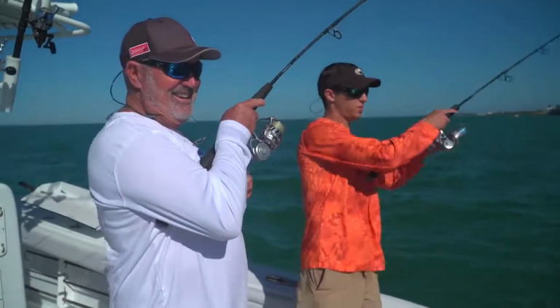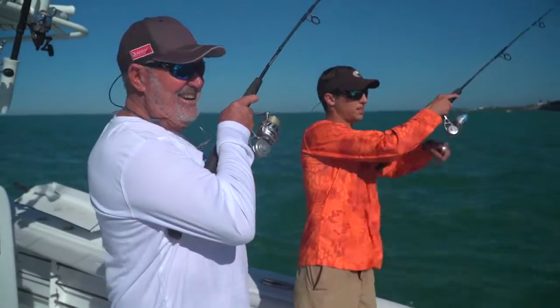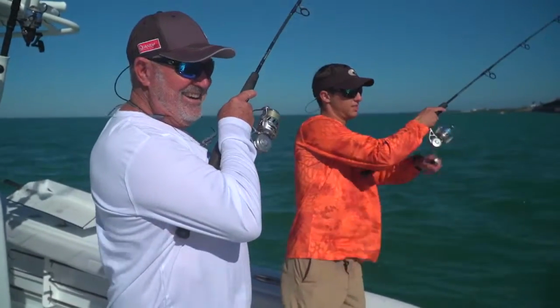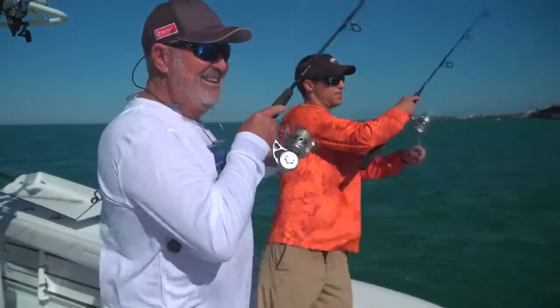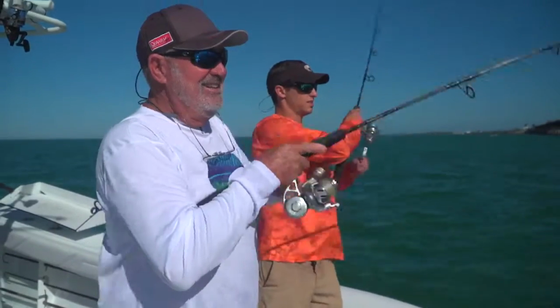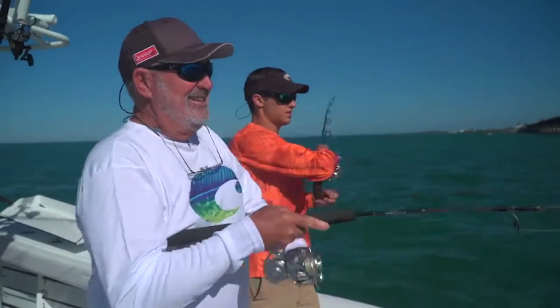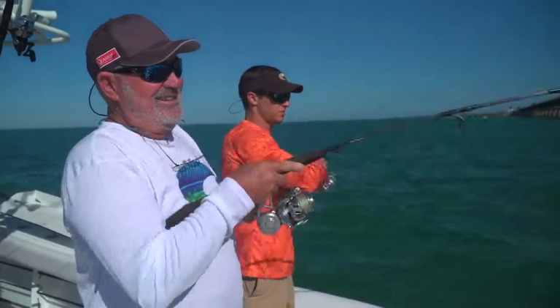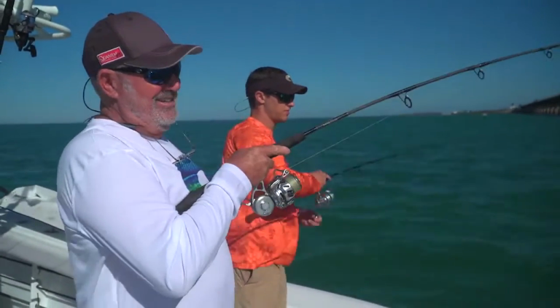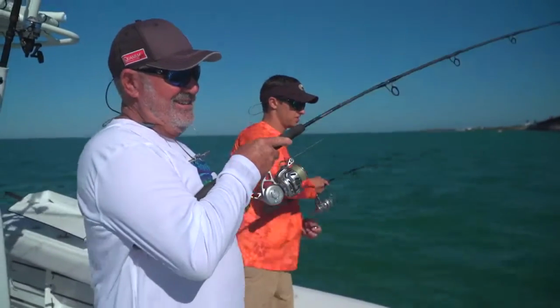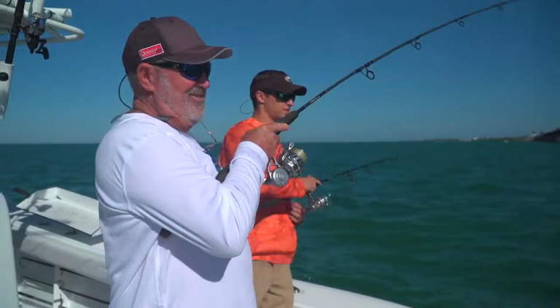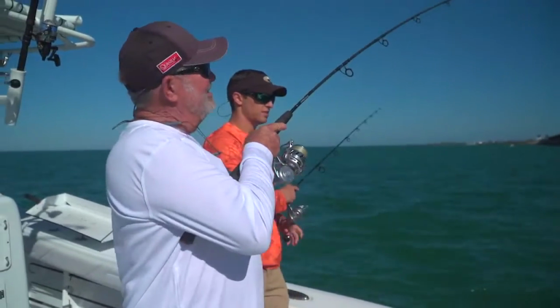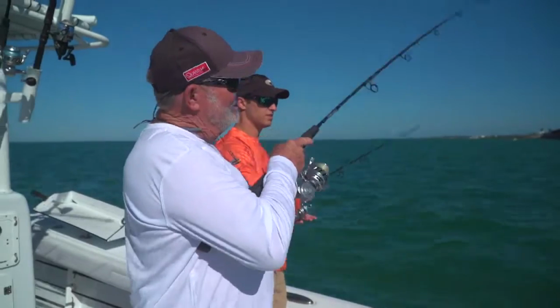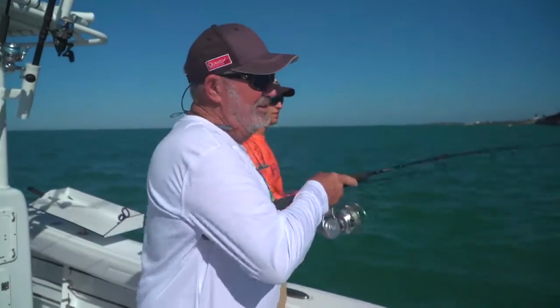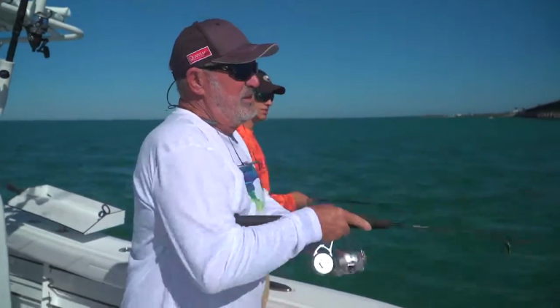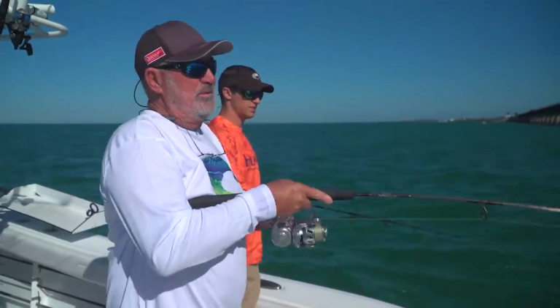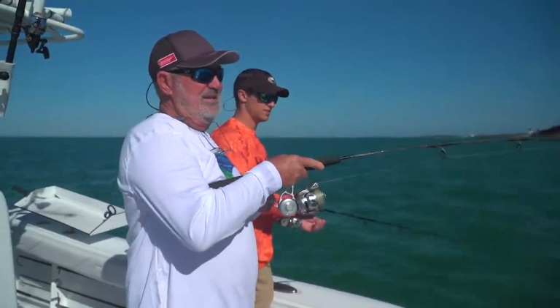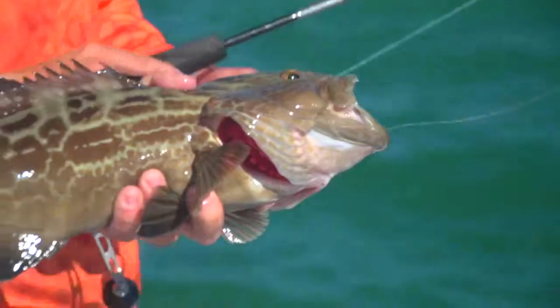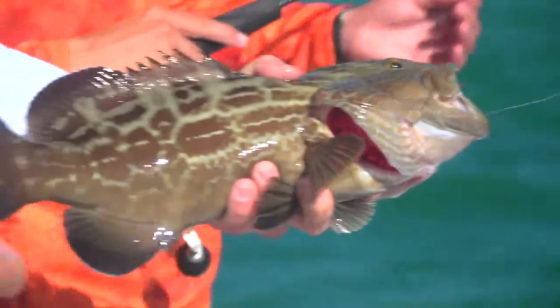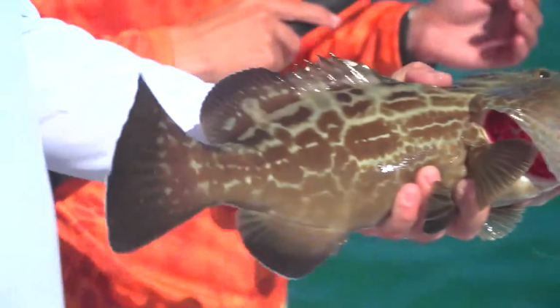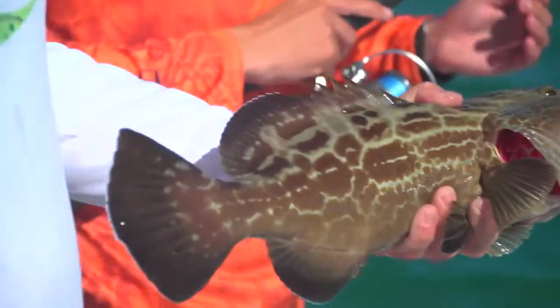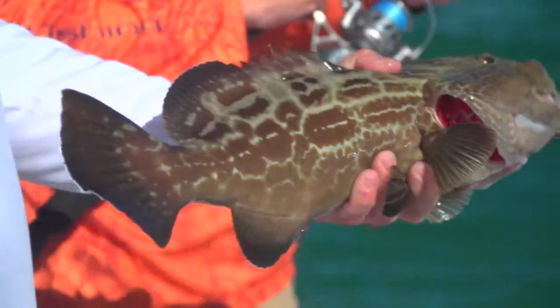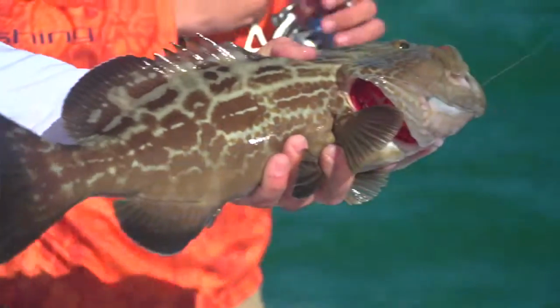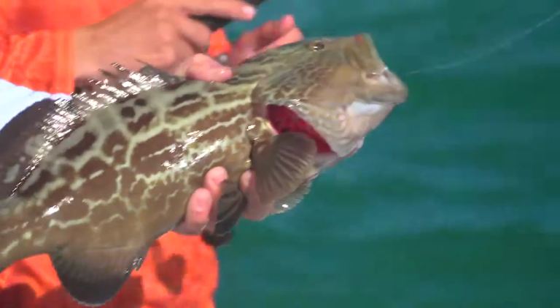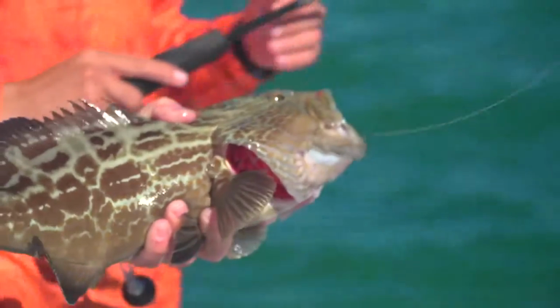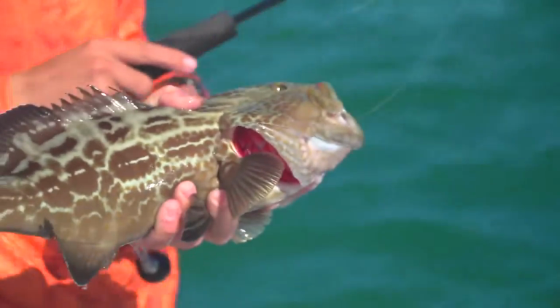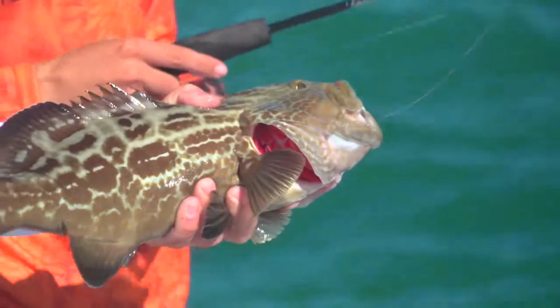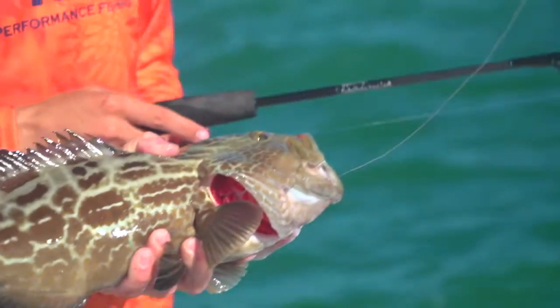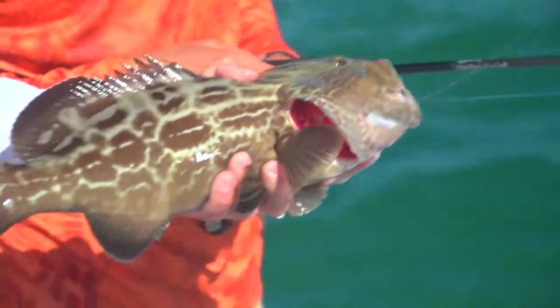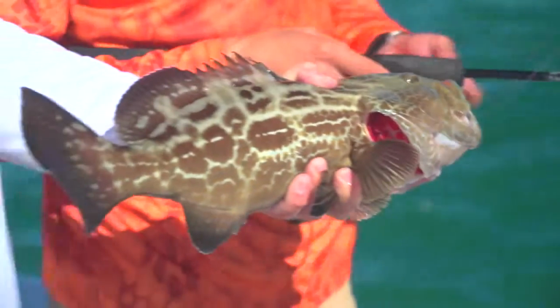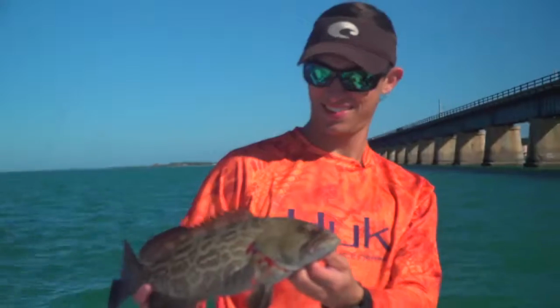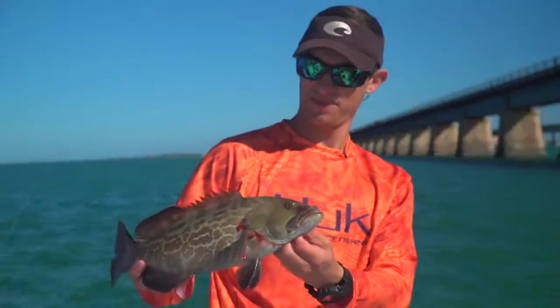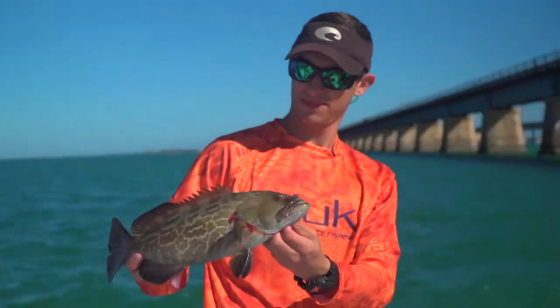Here, let me get mine in. I don't know what that was - it feels like a grouper to me. Yeah, we got our first good fish on that one. You got a little black grouper.